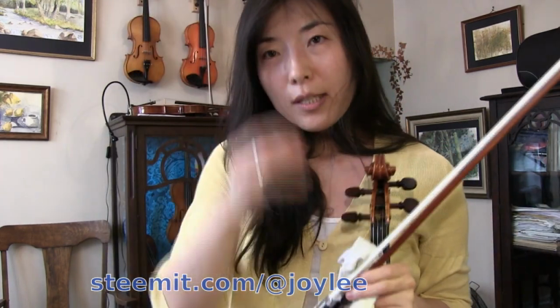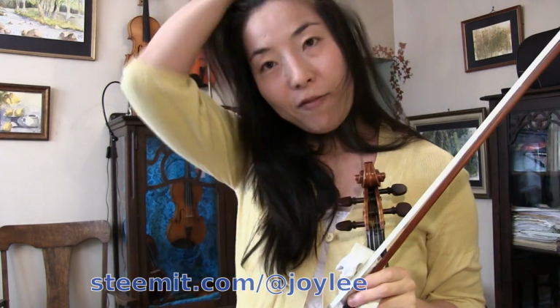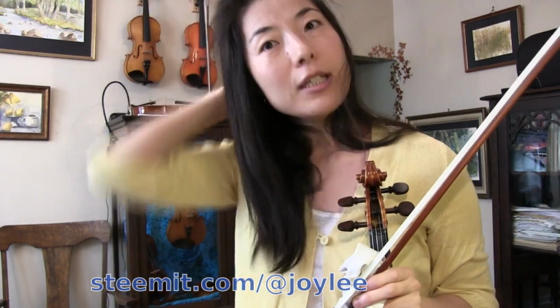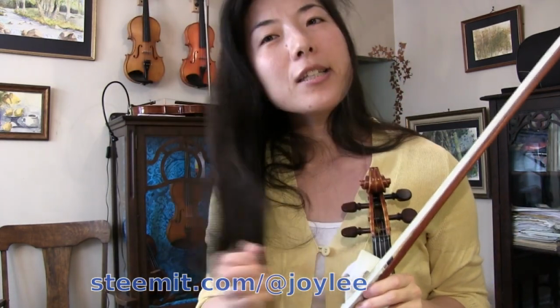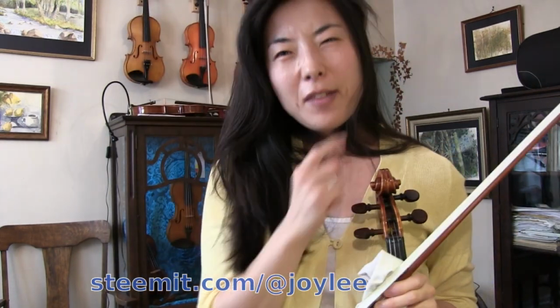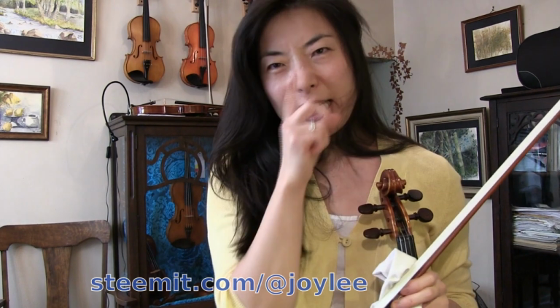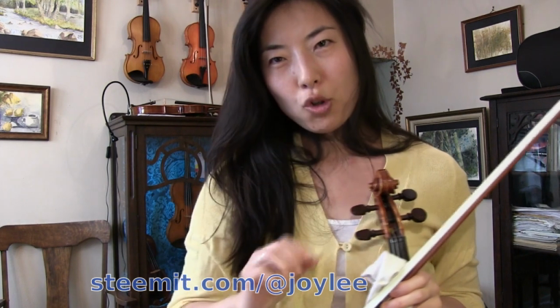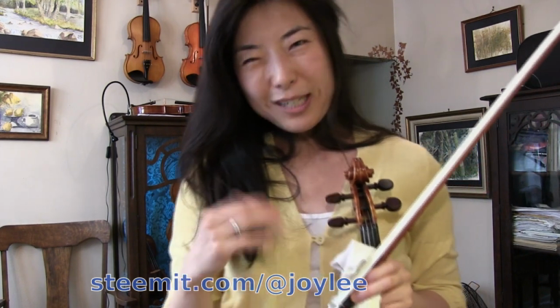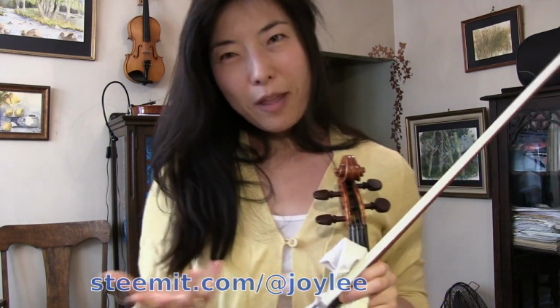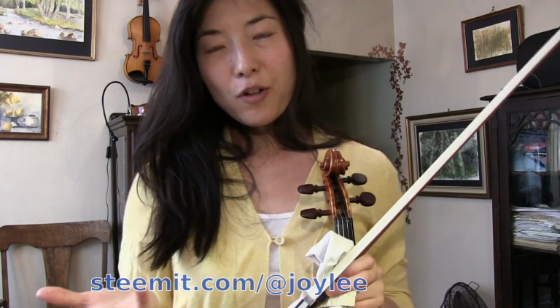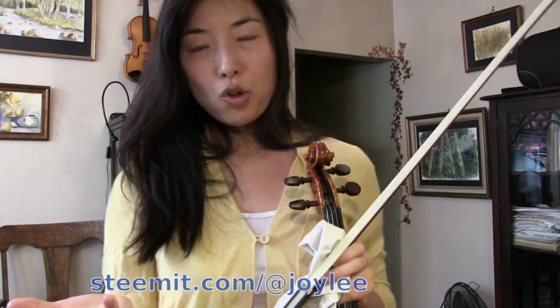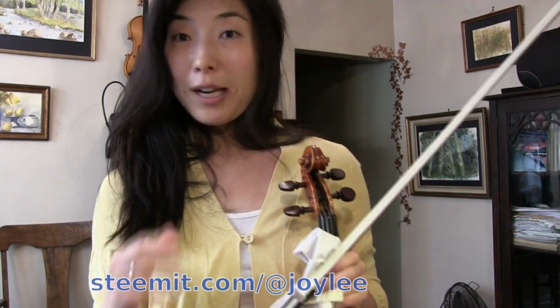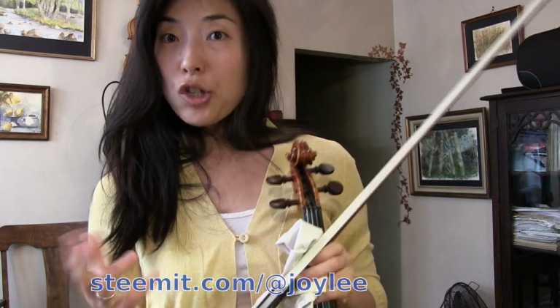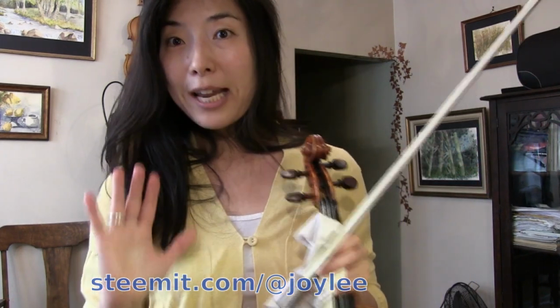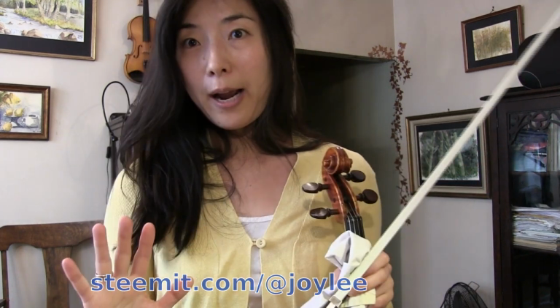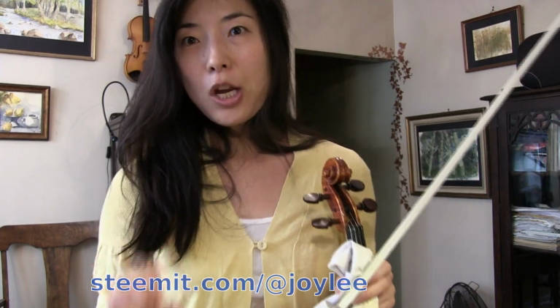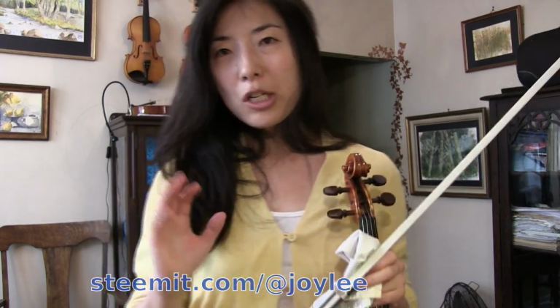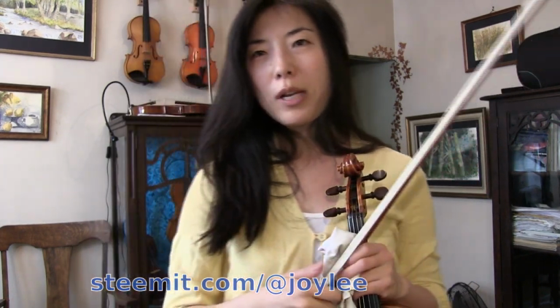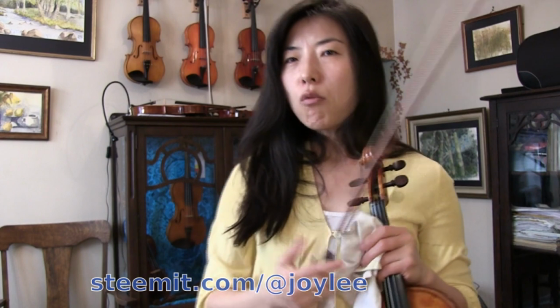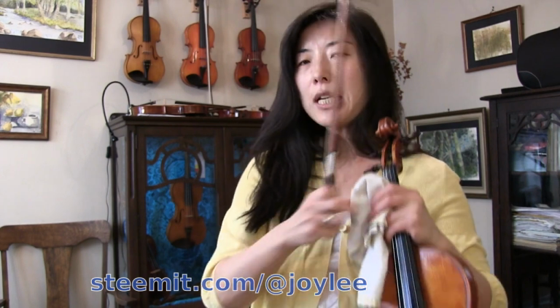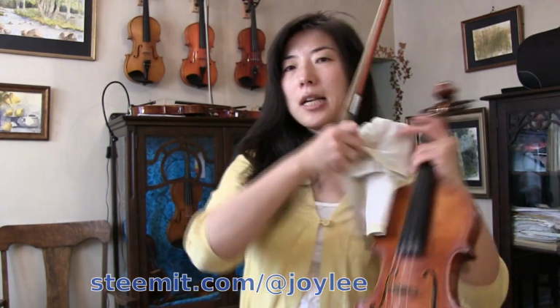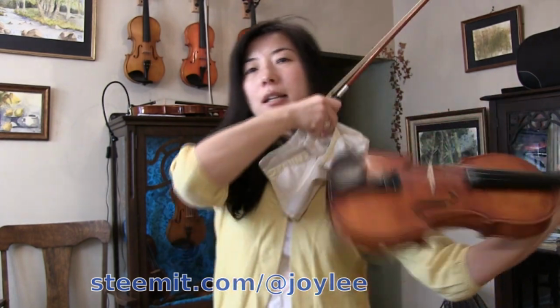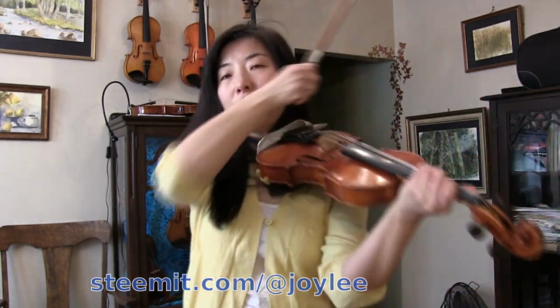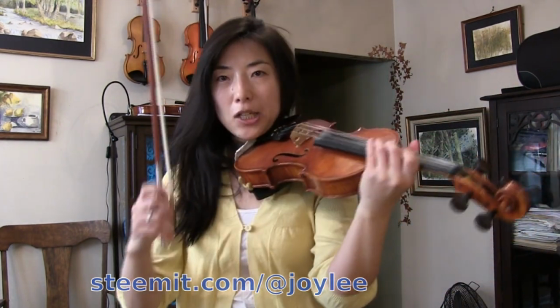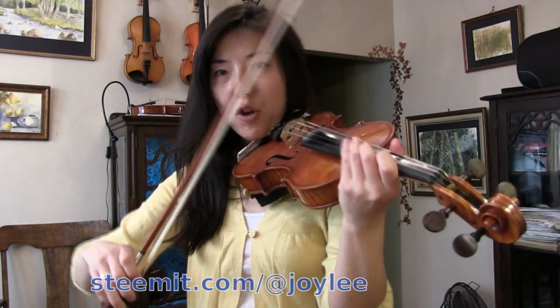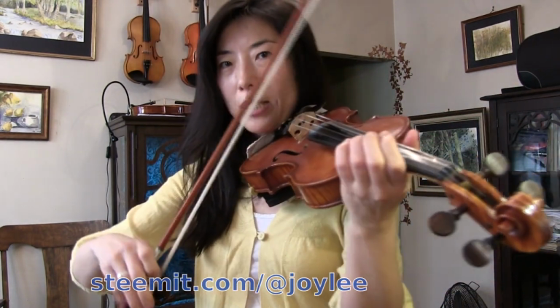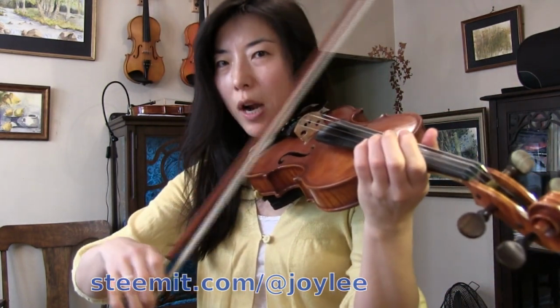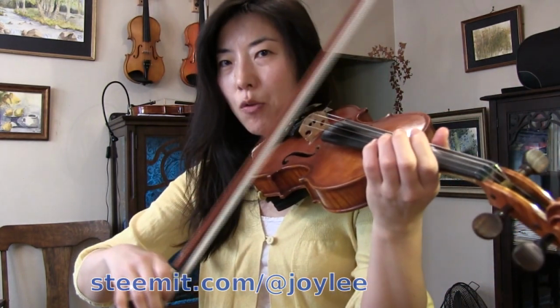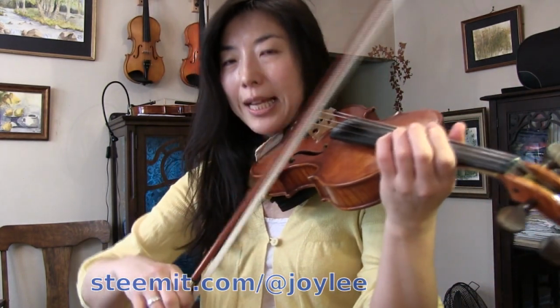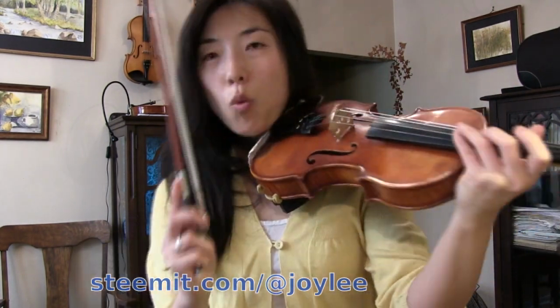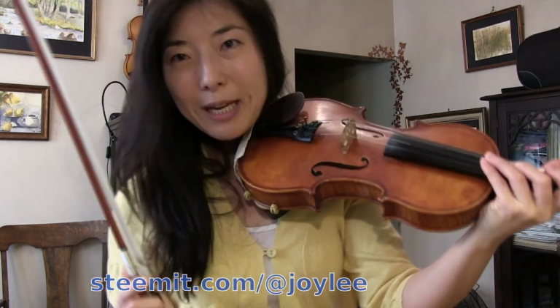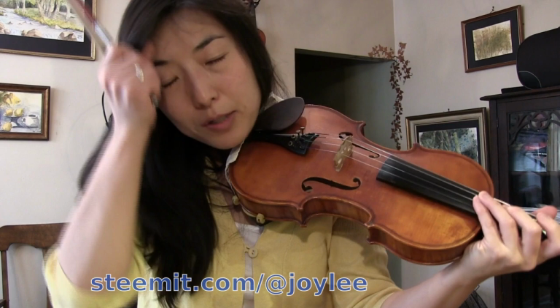This is not an easy bow stroke — it's quite difficult. So I encourage you to take your time, do it slowly, and really study the physics of your bow: see where it bounces and when it bounces.